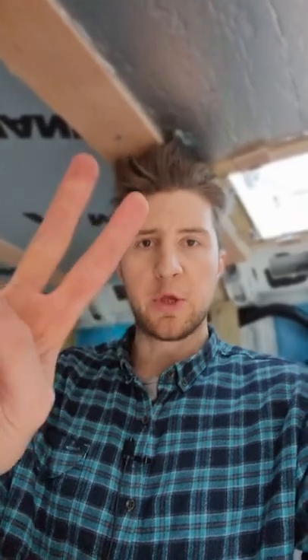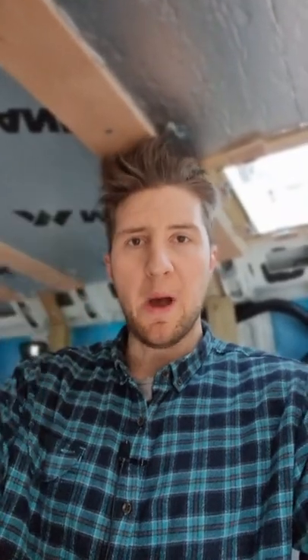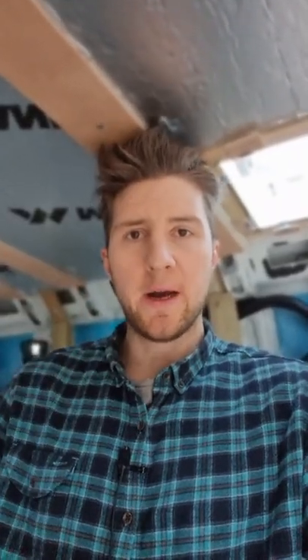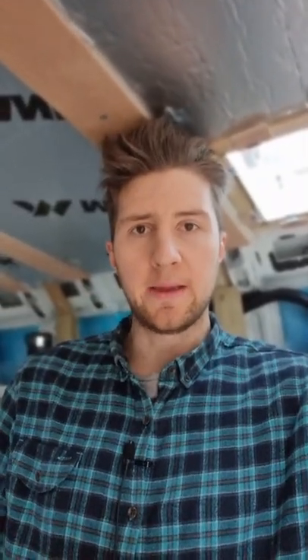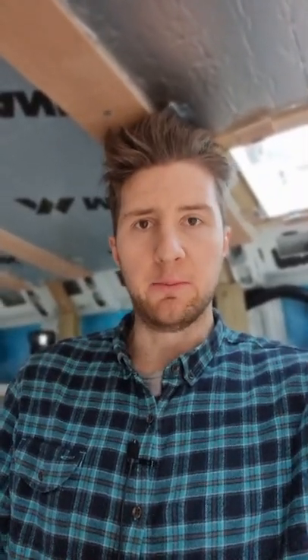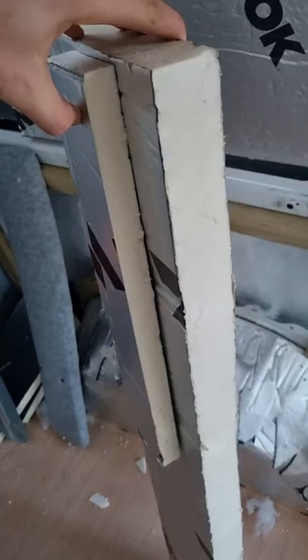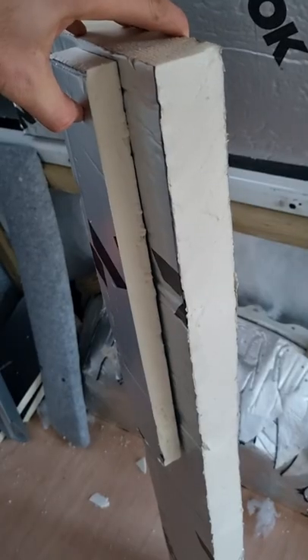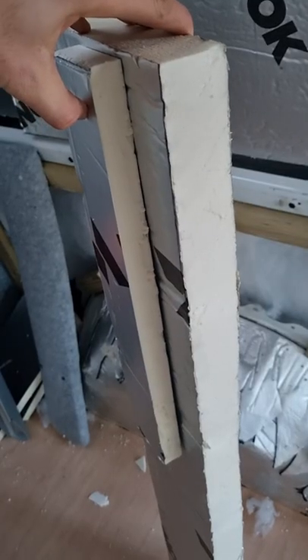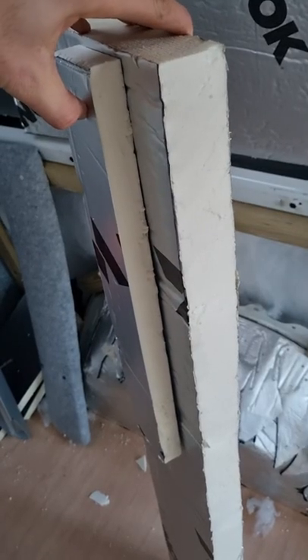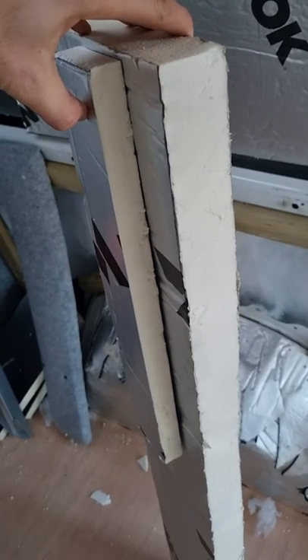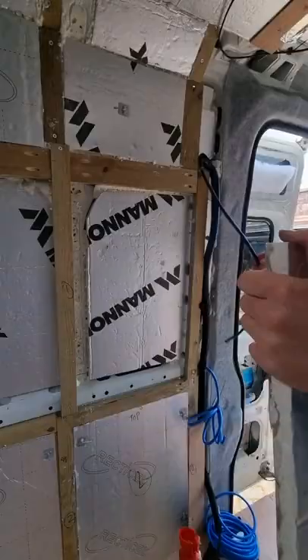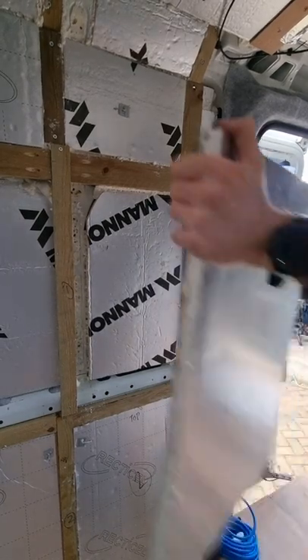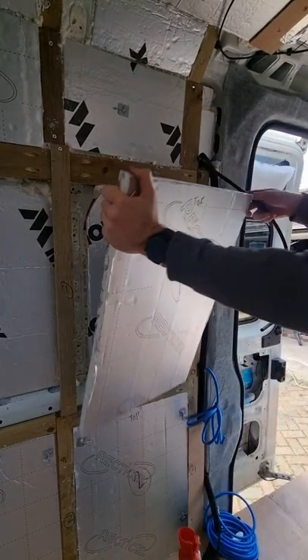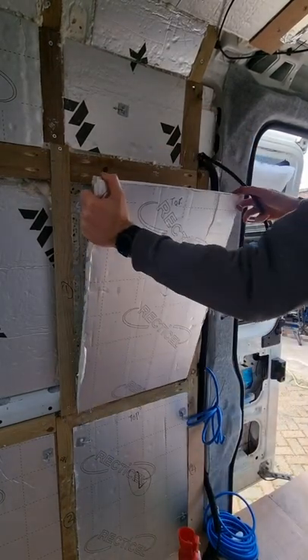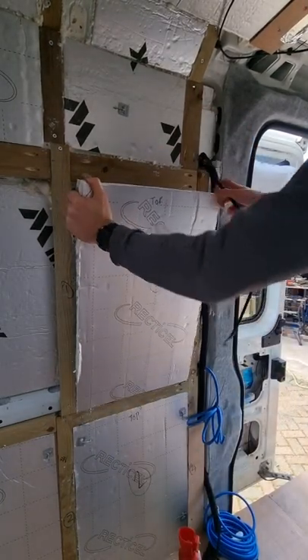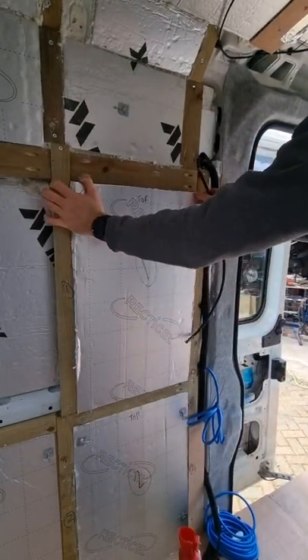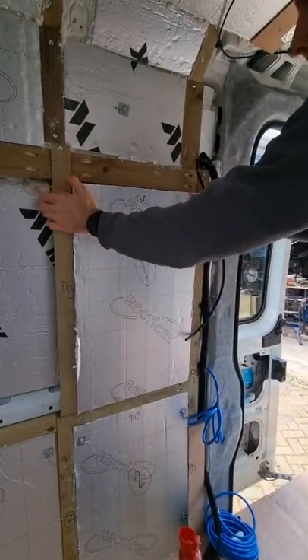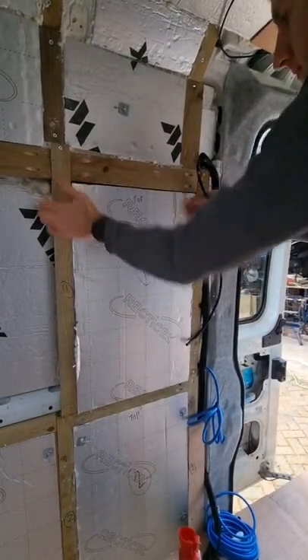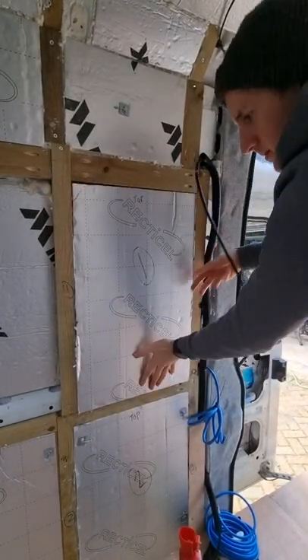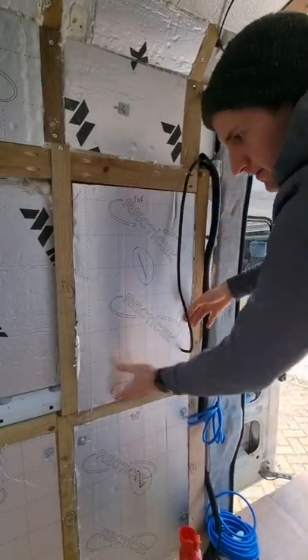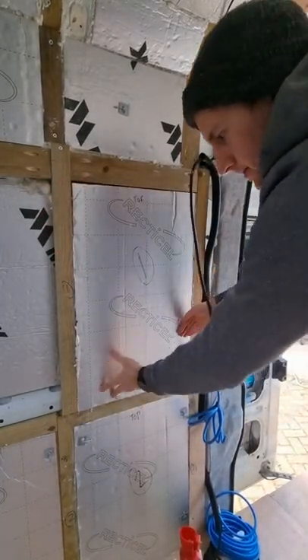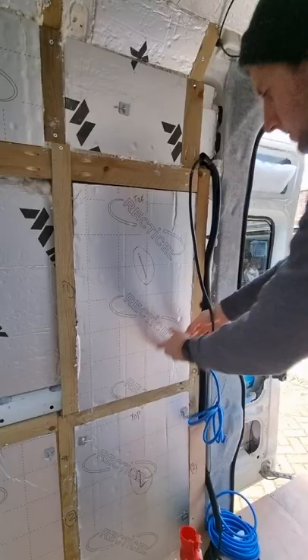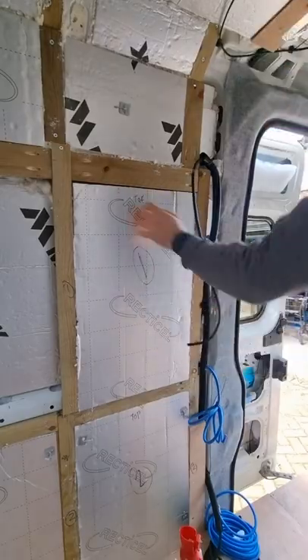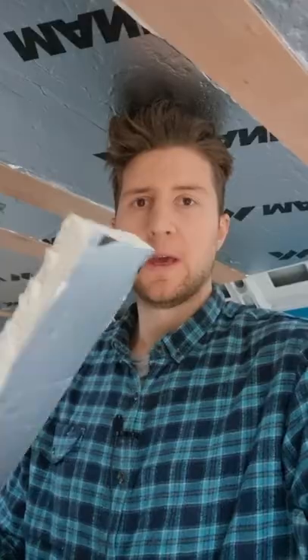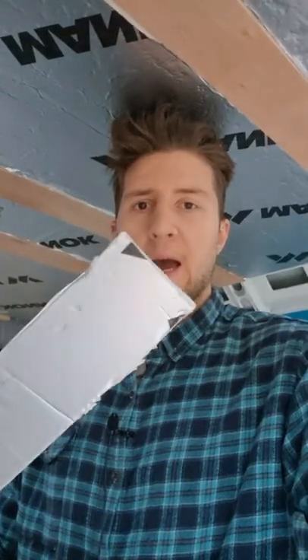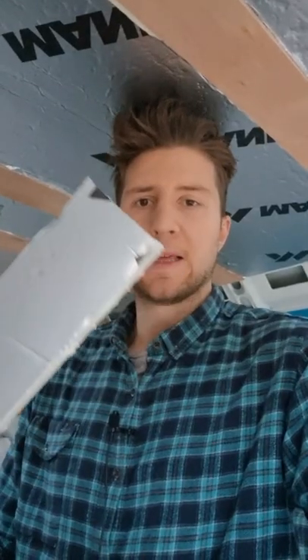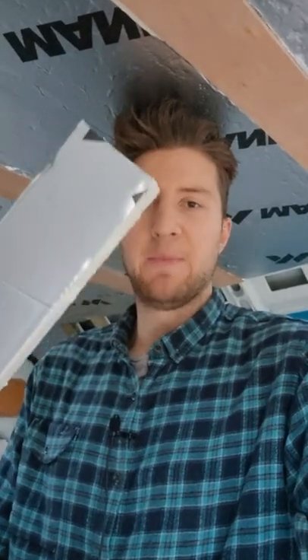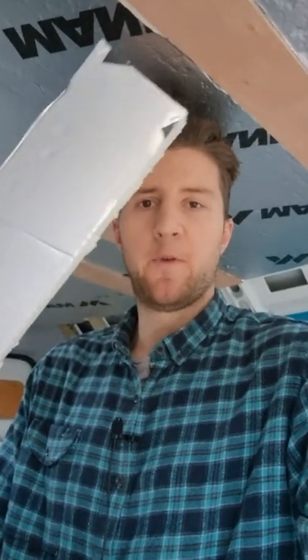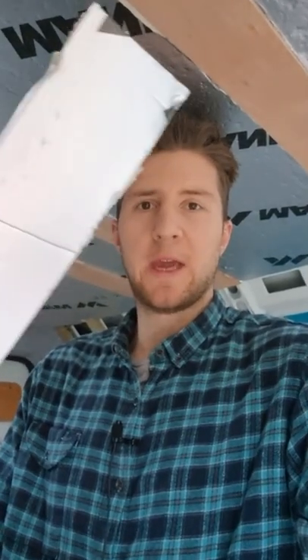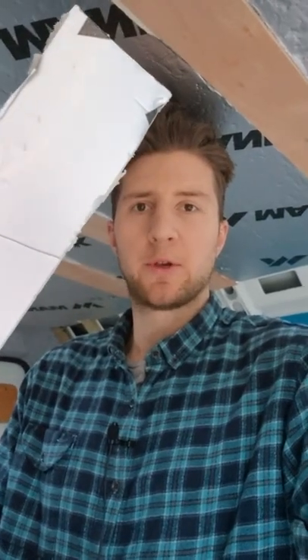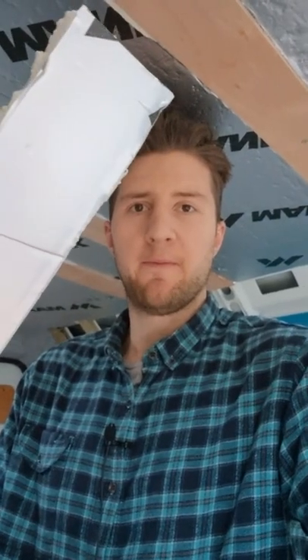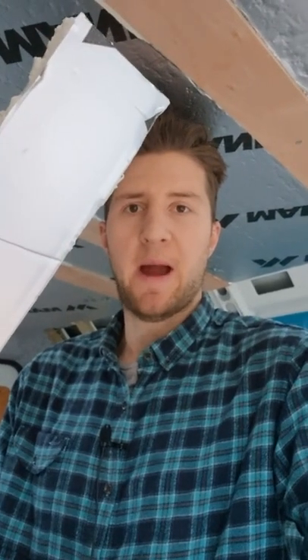Number two is PIR insulation board, in both 25 and 50mm thicknesses. It's great for insulating larger panels. It has the best thermal properties of all the types of insulation I use, and it has an aluminium foil skin which creates a vapour barrier.